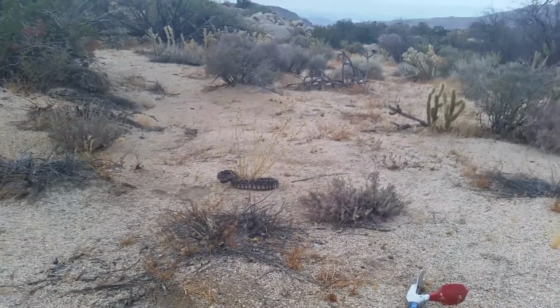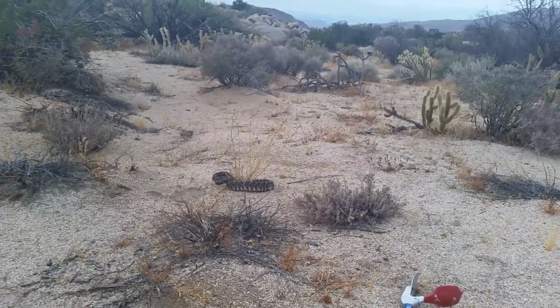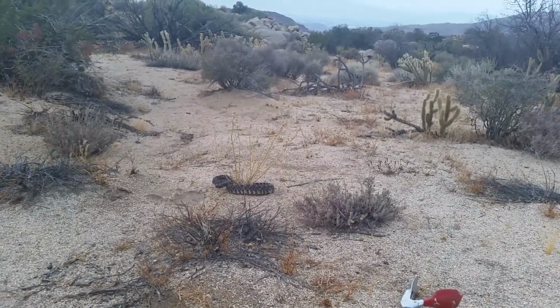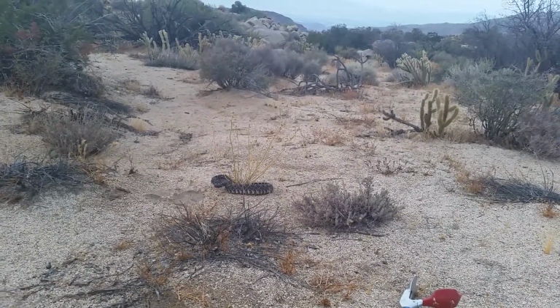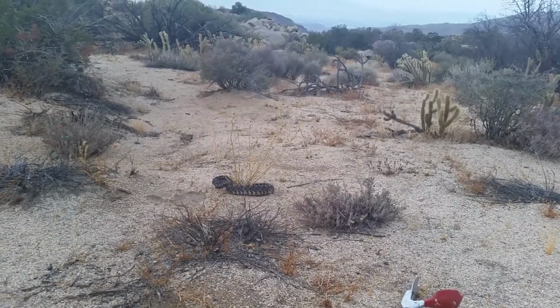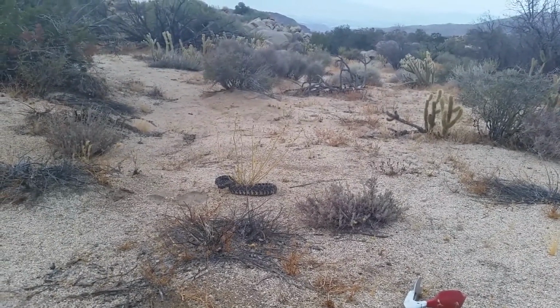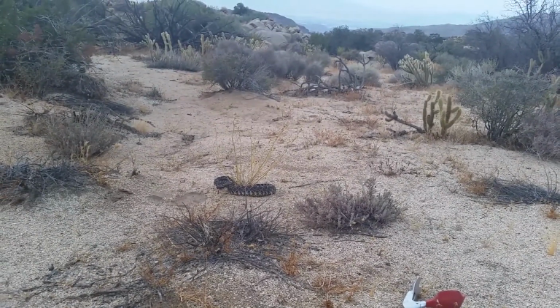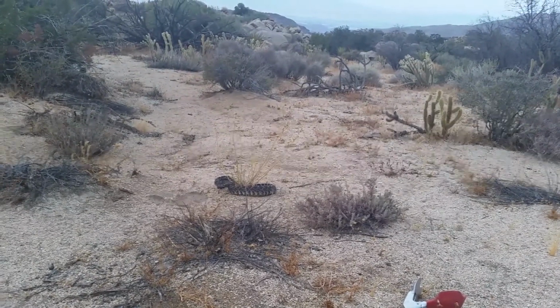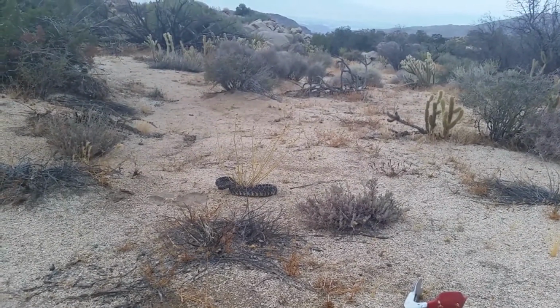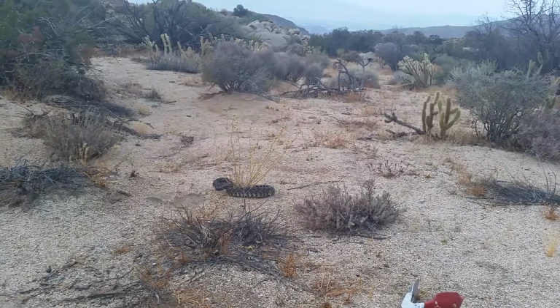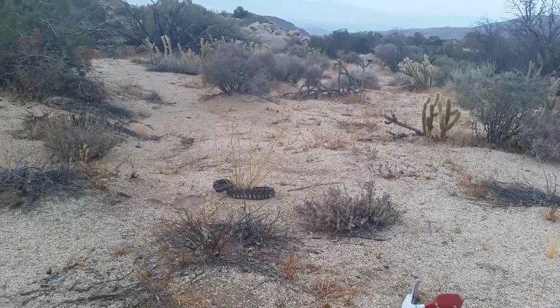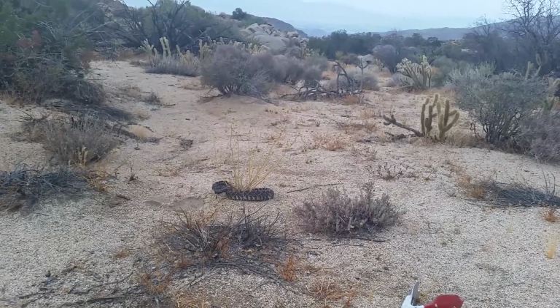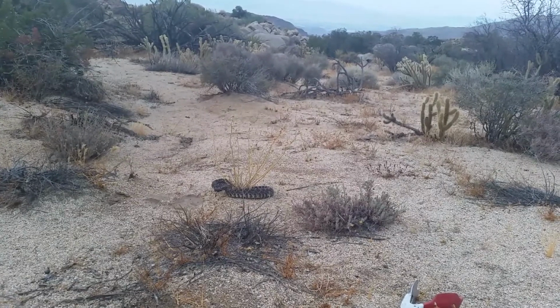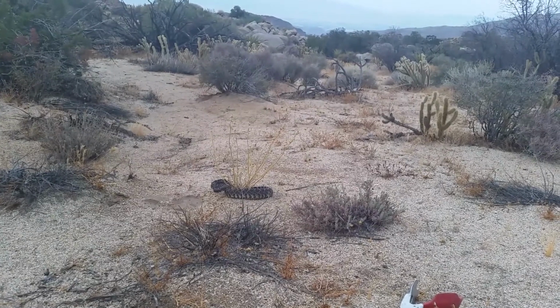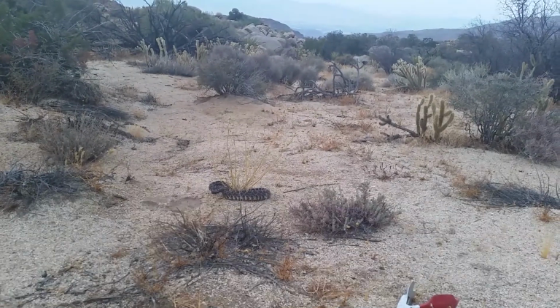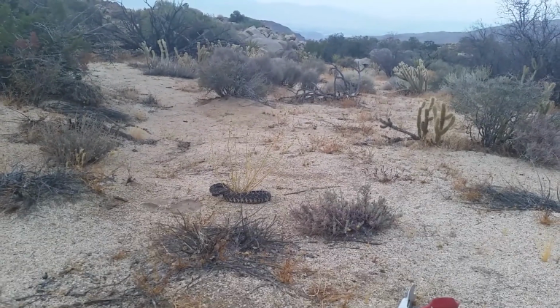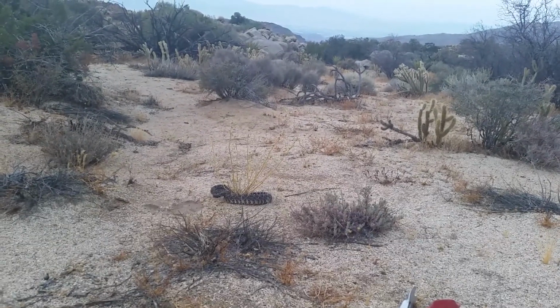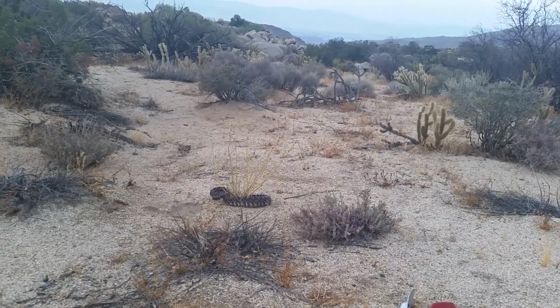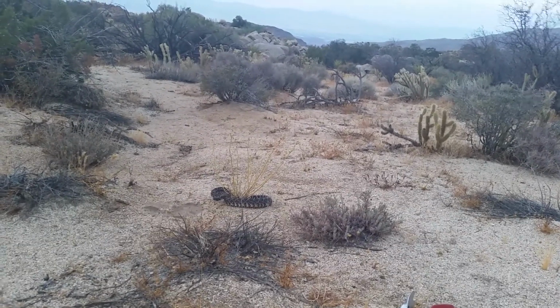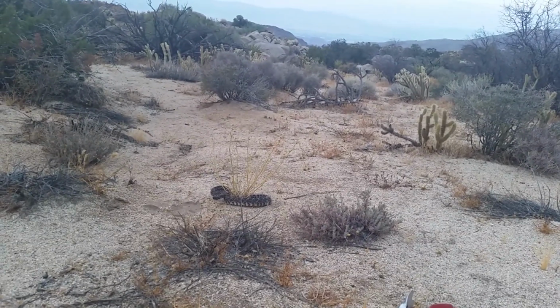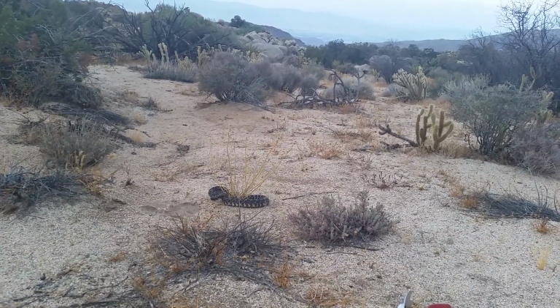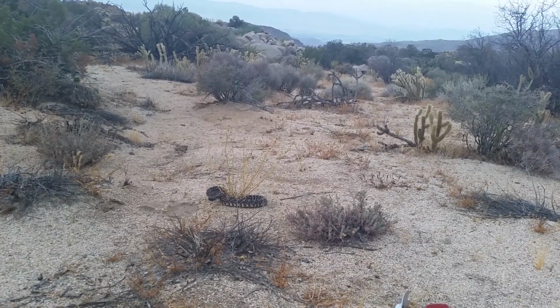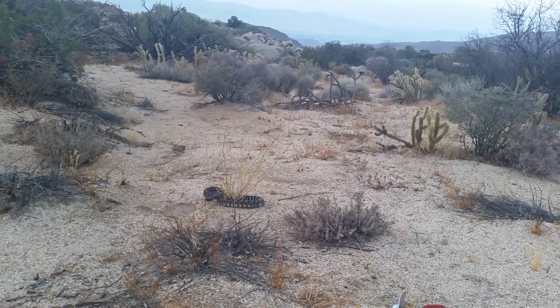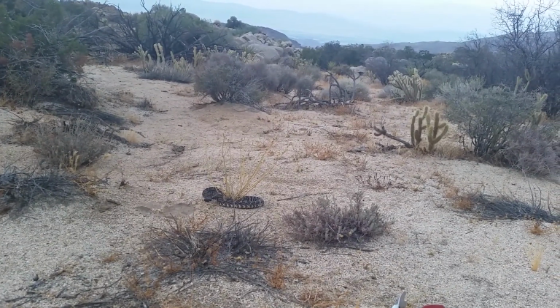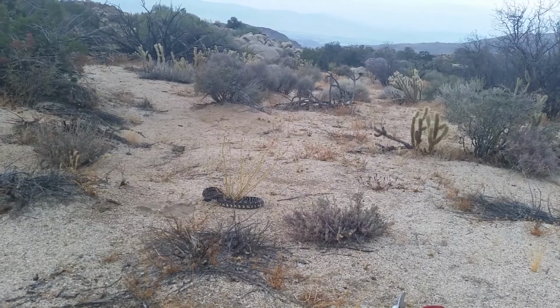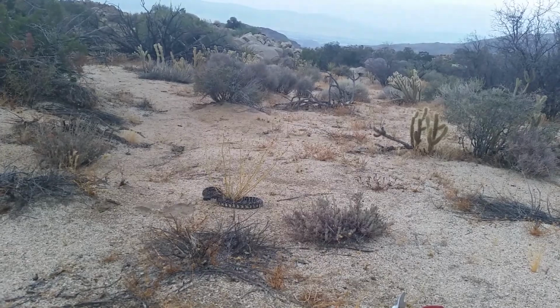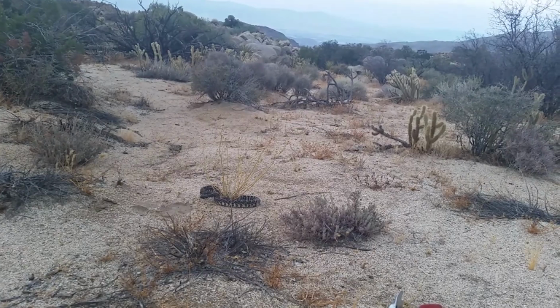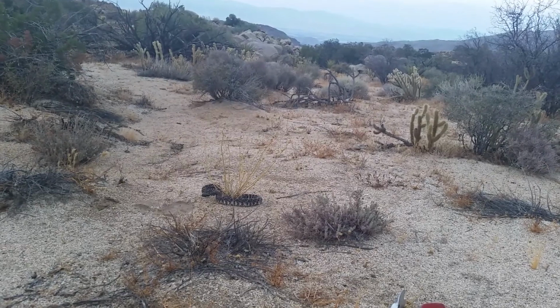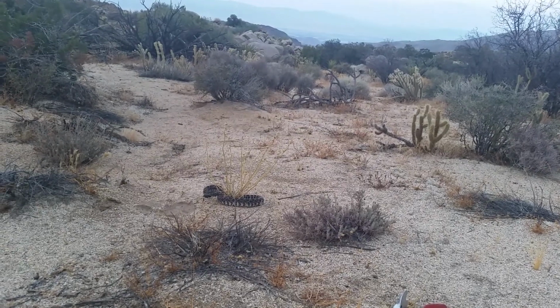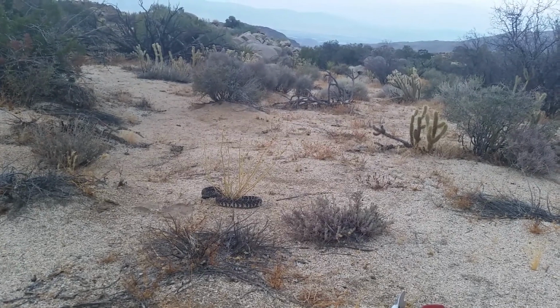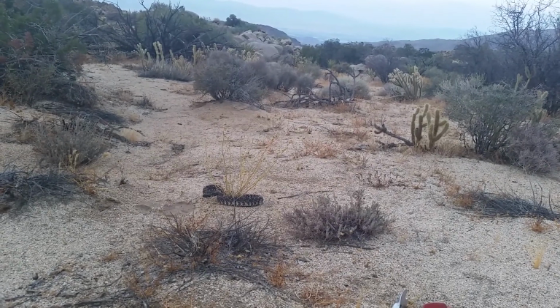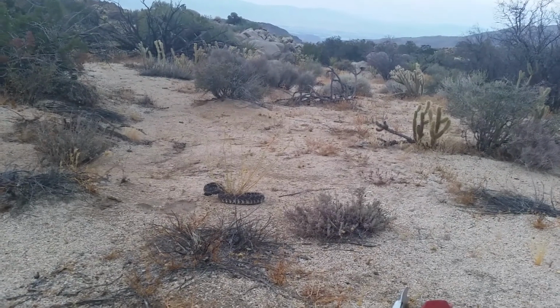He's going to inhale air and make himself look really big, then exhale it. All right, go the other way.